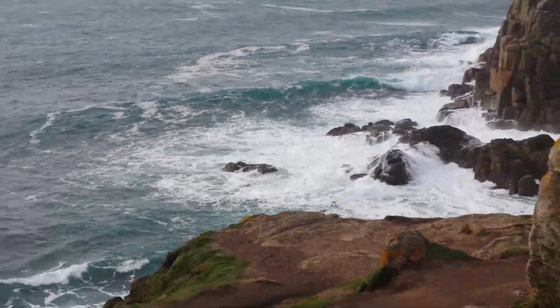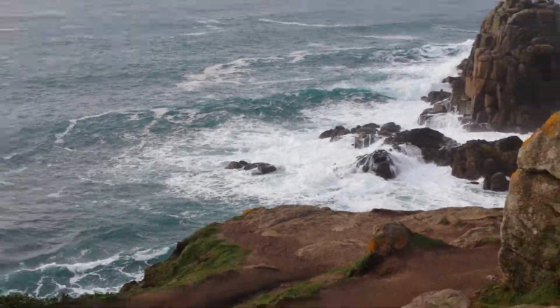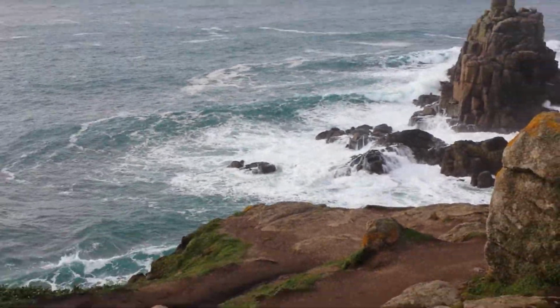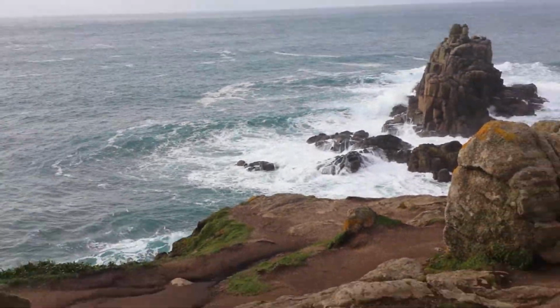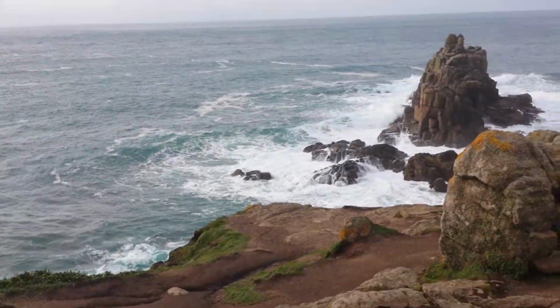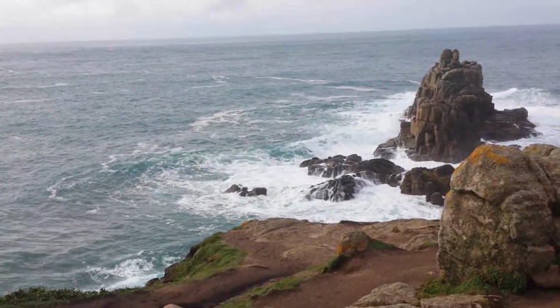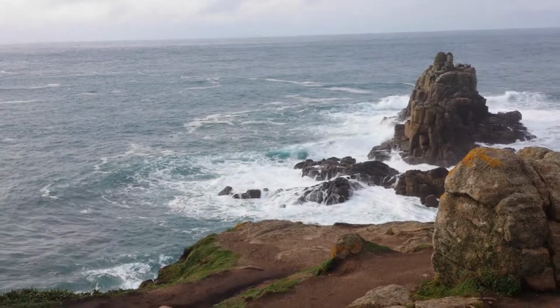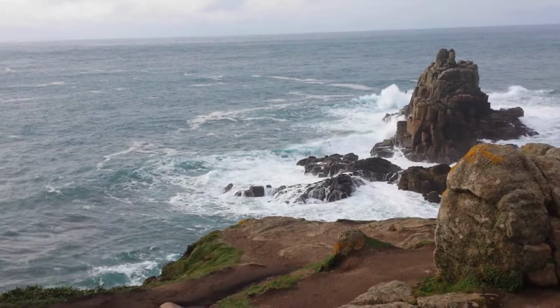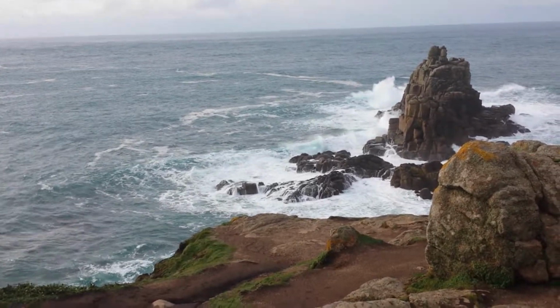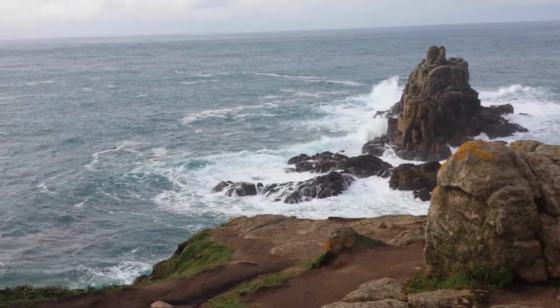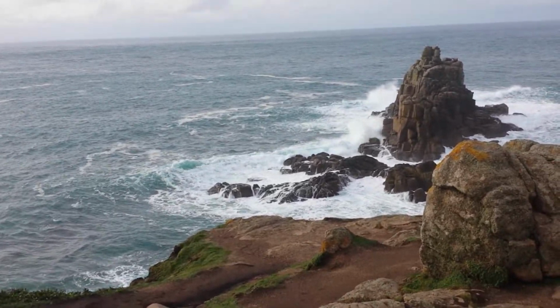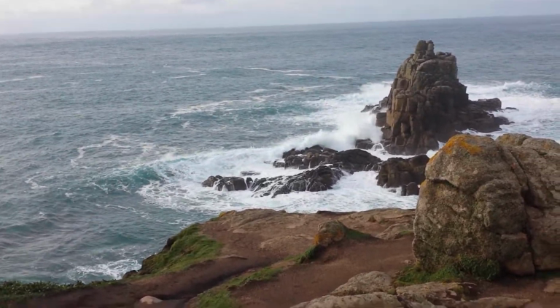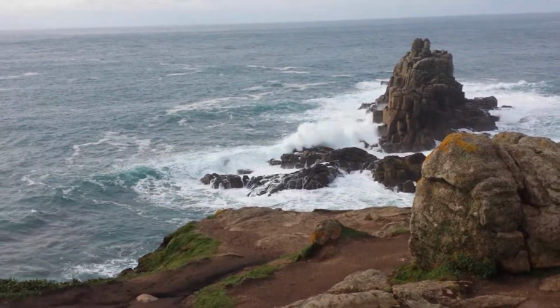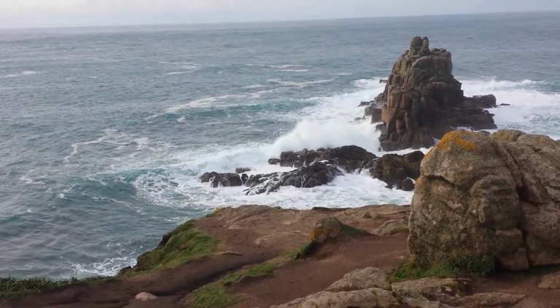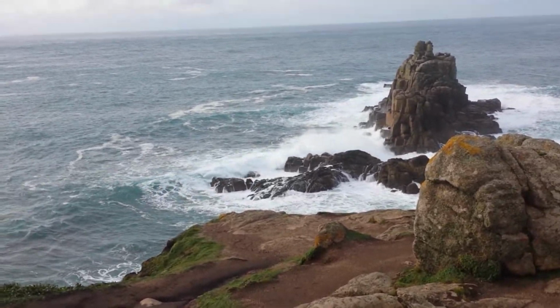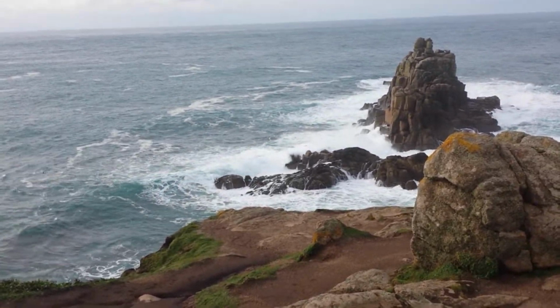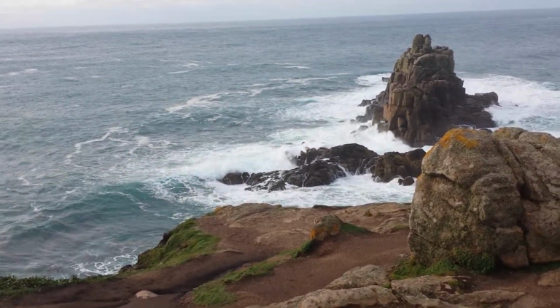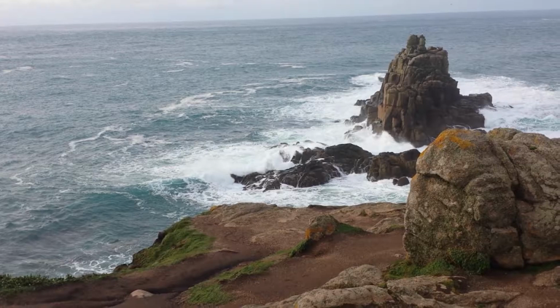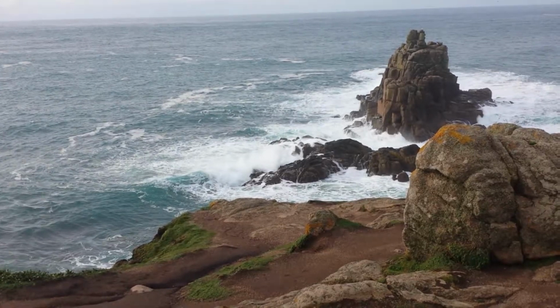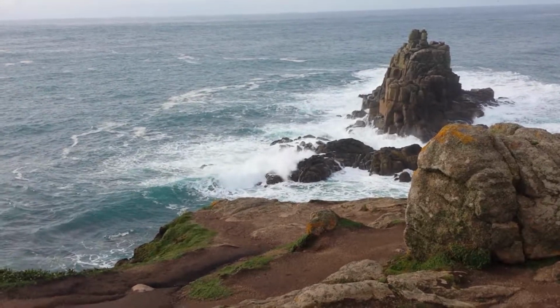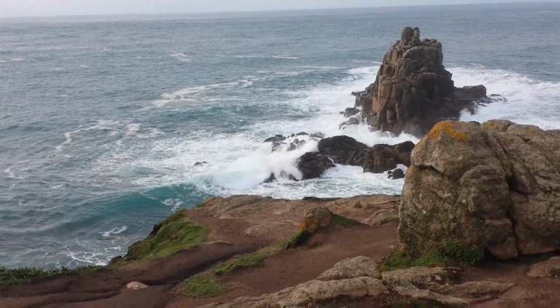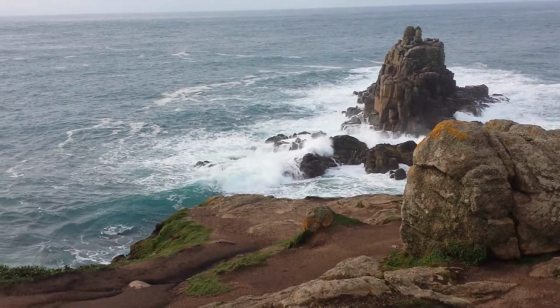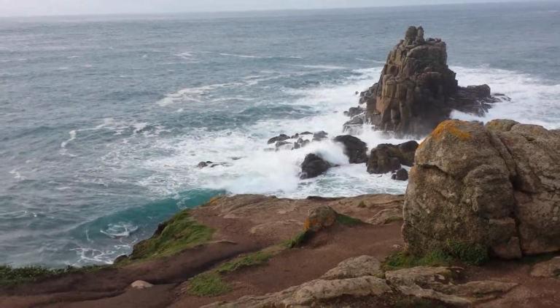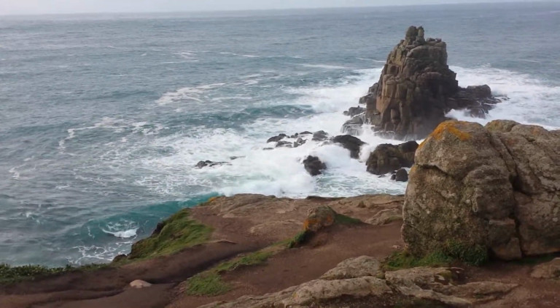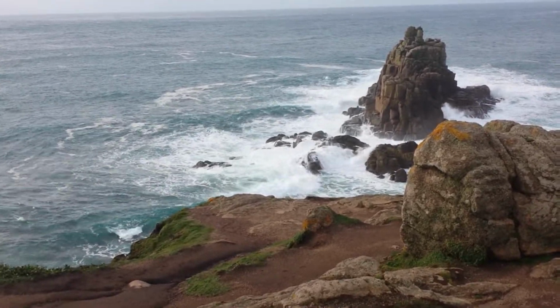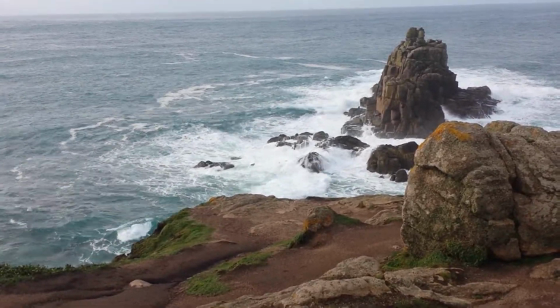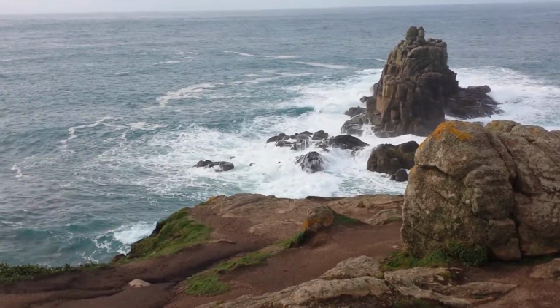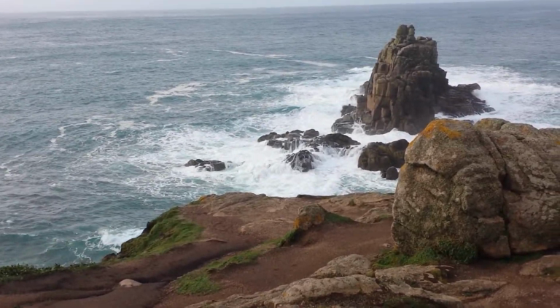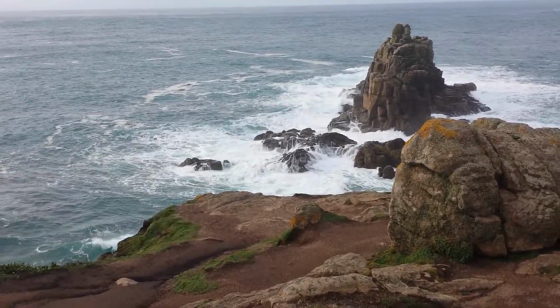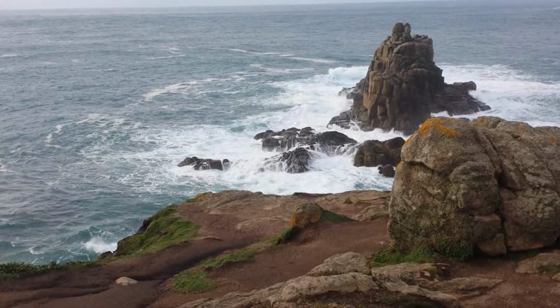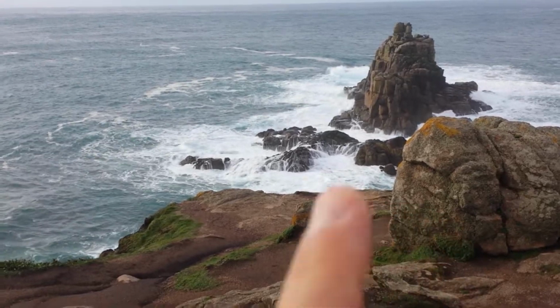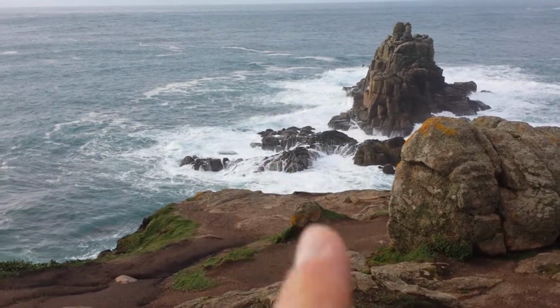When you are somewhere like other parts of Britain — the seaside — they are not as clean as this. The English Channel, especially ports in the English Channel, they're not as clean as here.